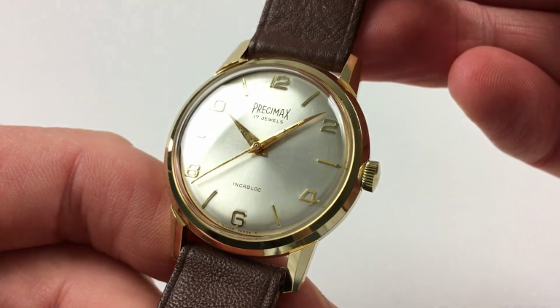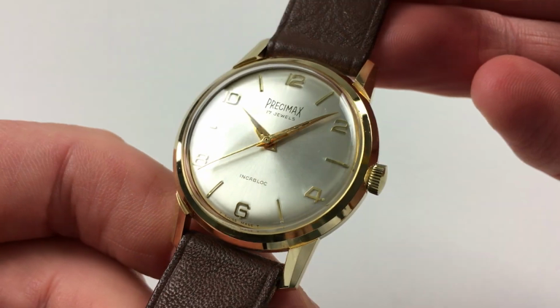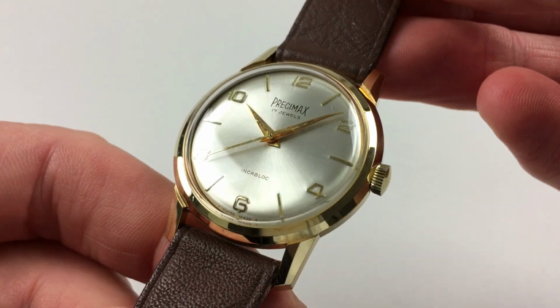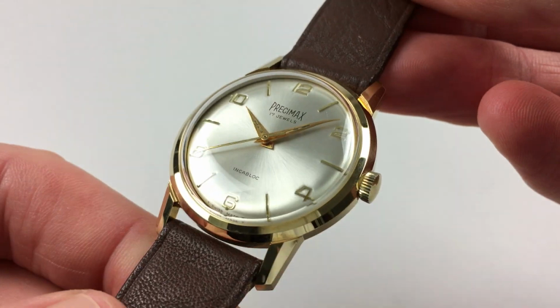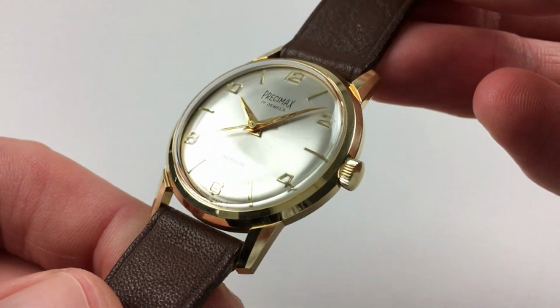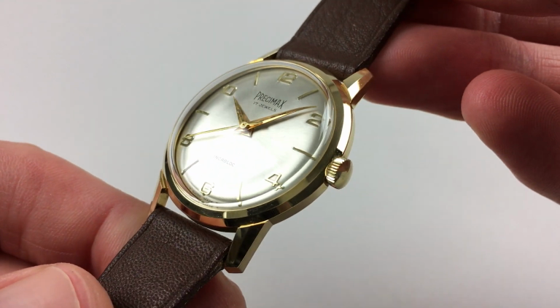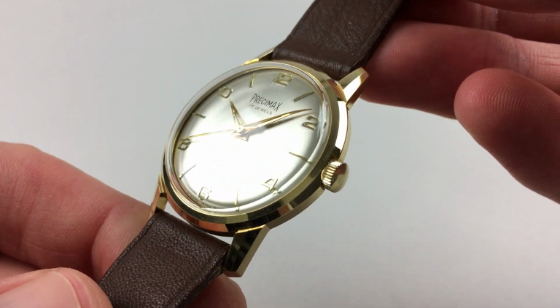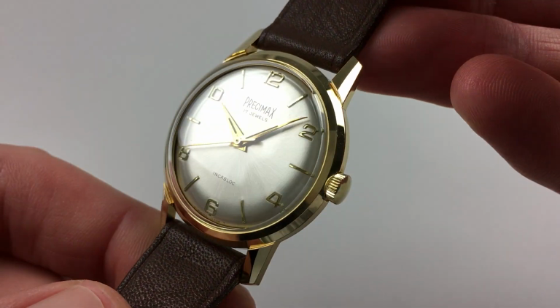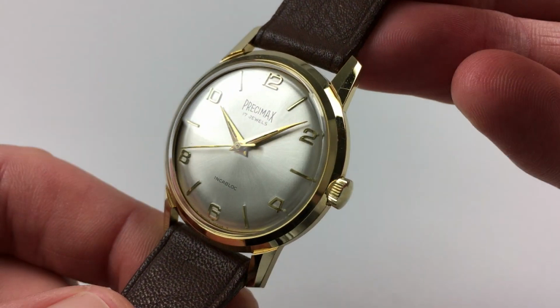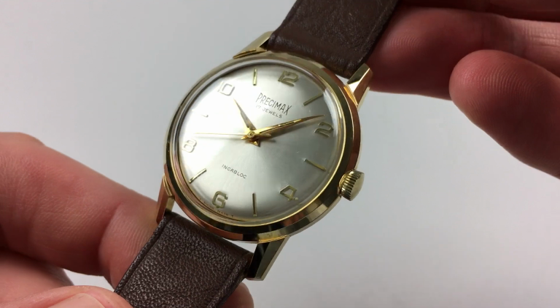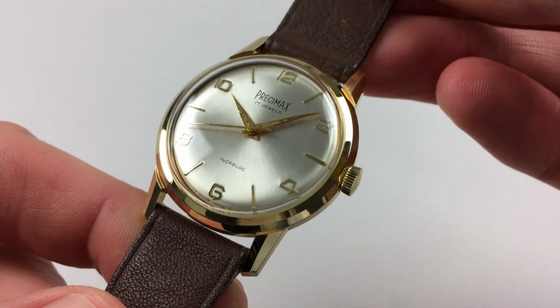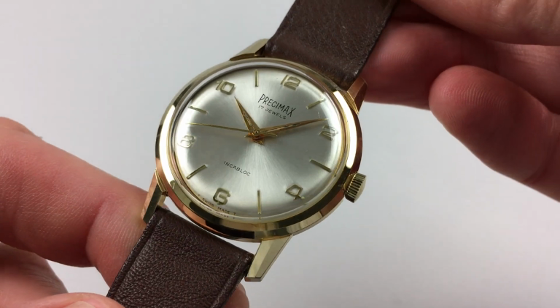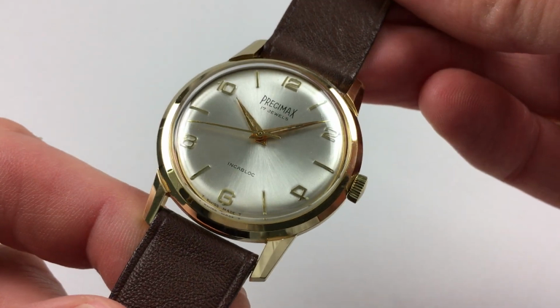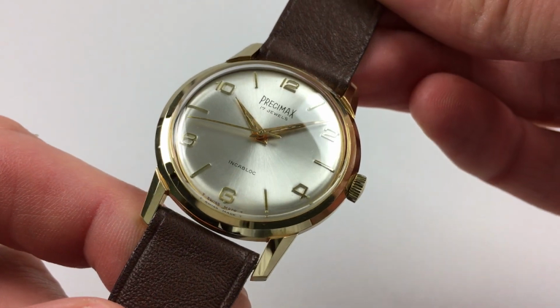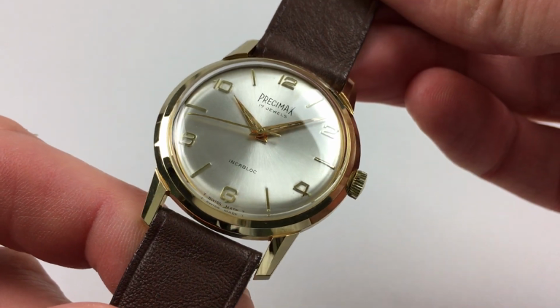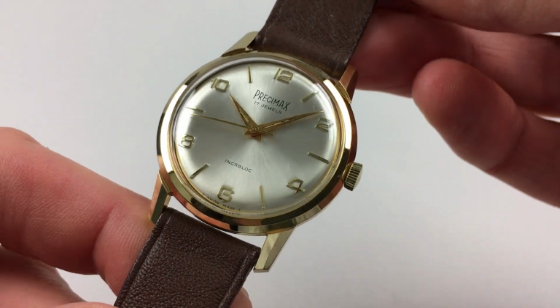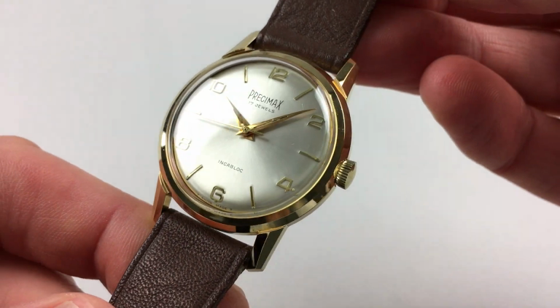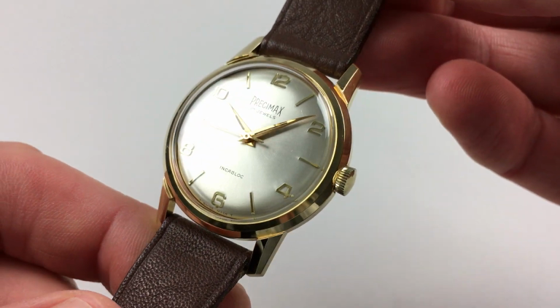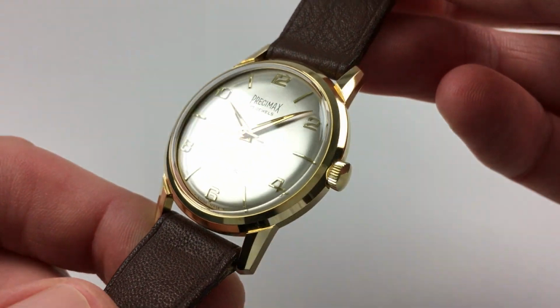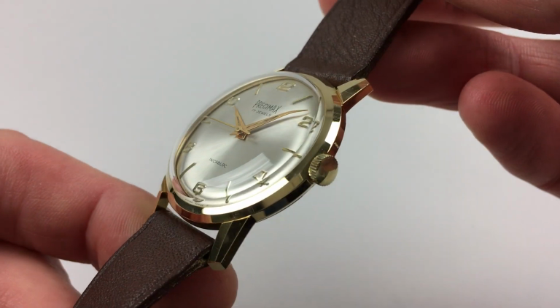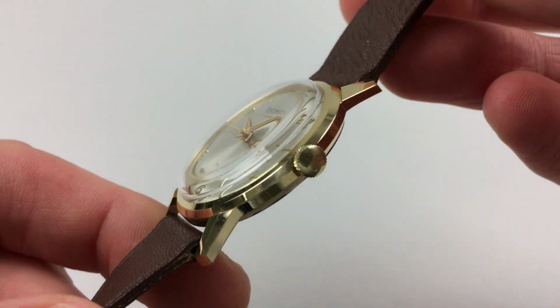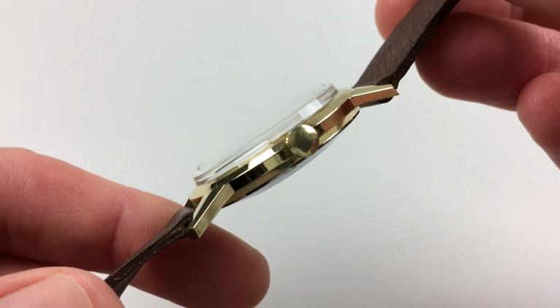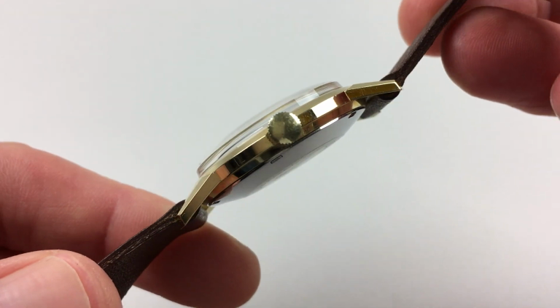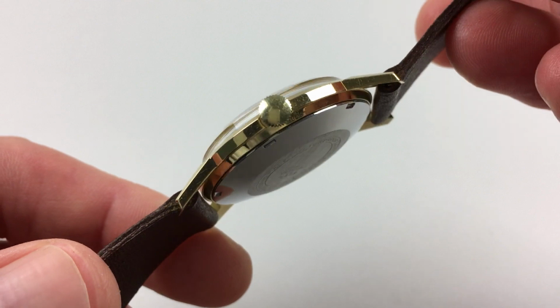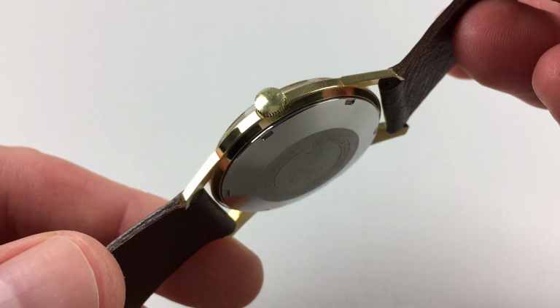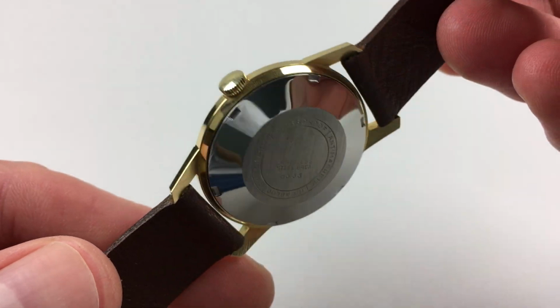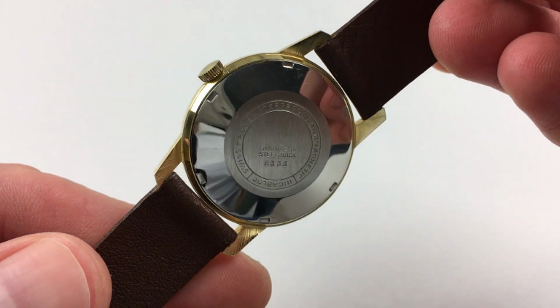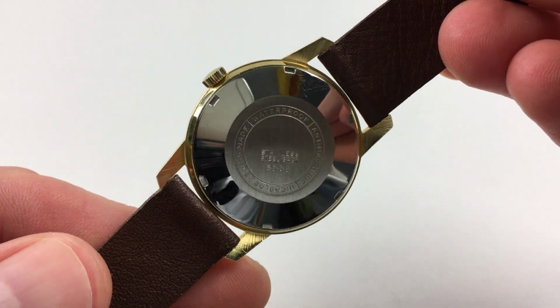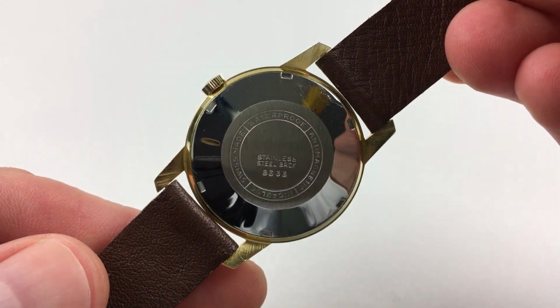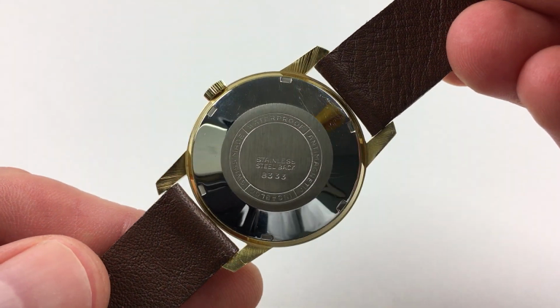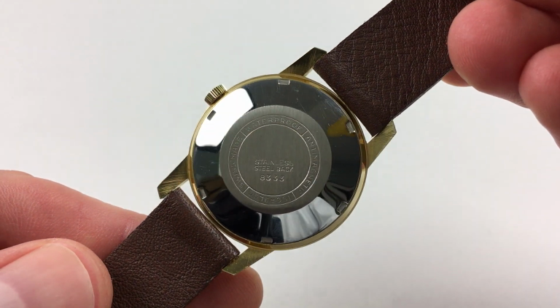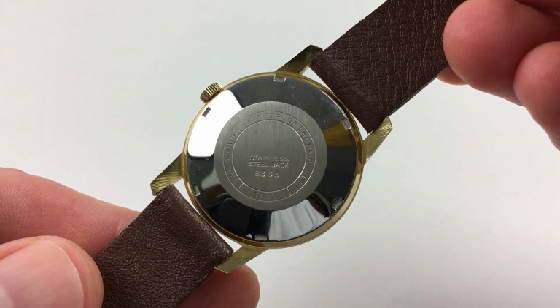The gold-plated upper case has a faceted chamfered bezel, and there are also chamfers to the edges of the lugs. There's a screw-down stainless steel case back, which has a satin finish centre.